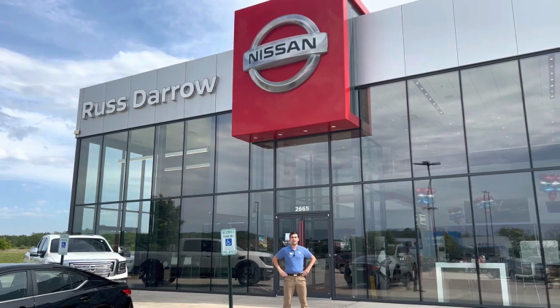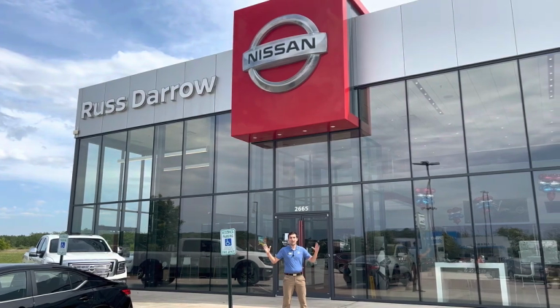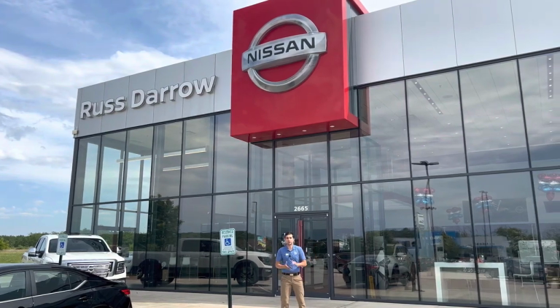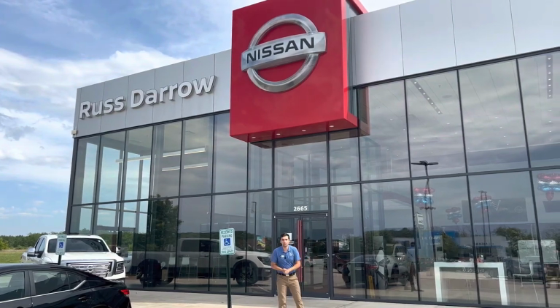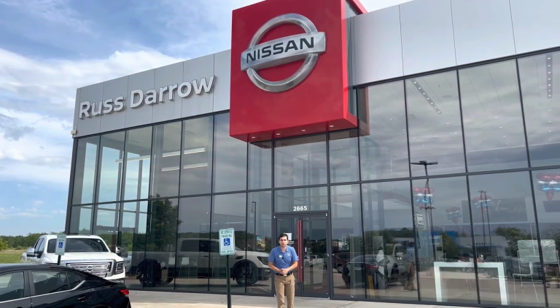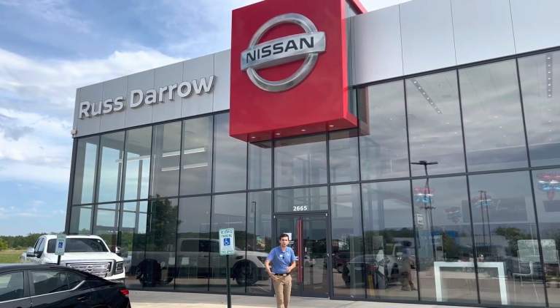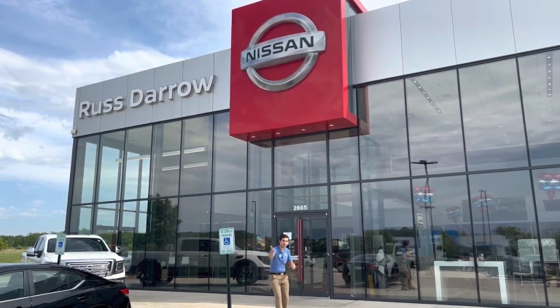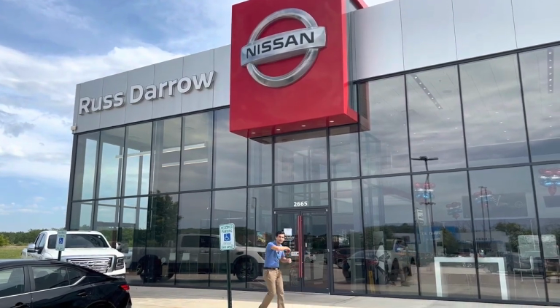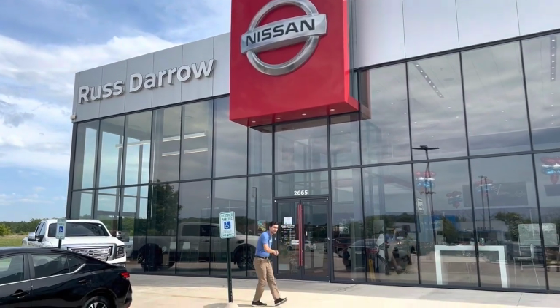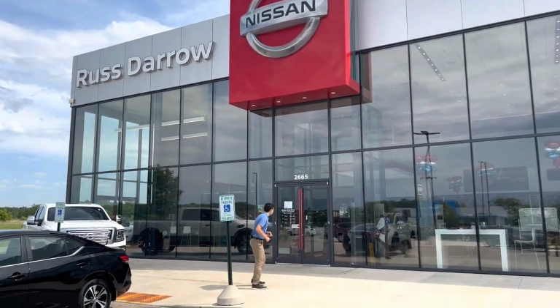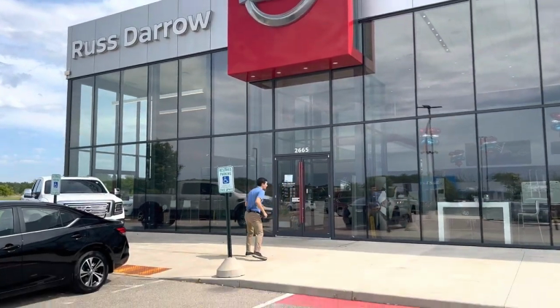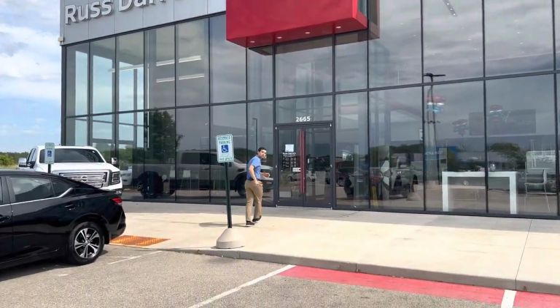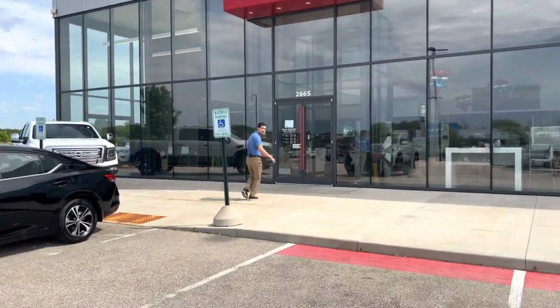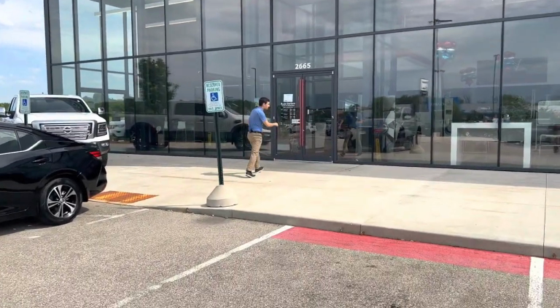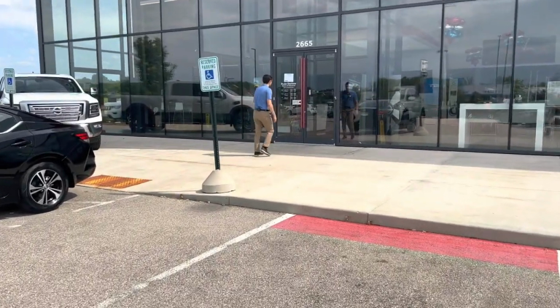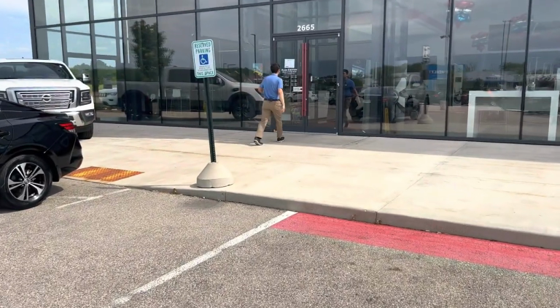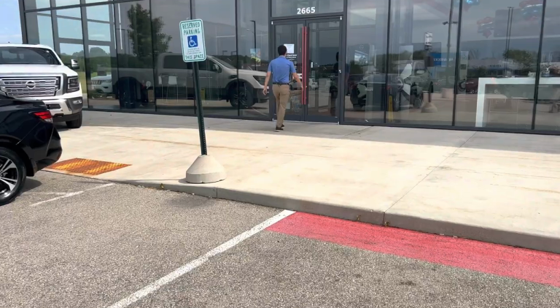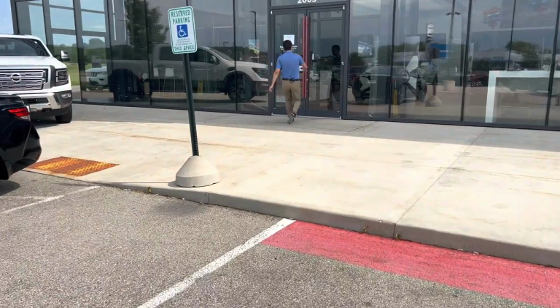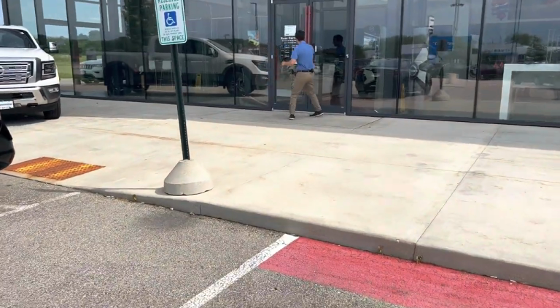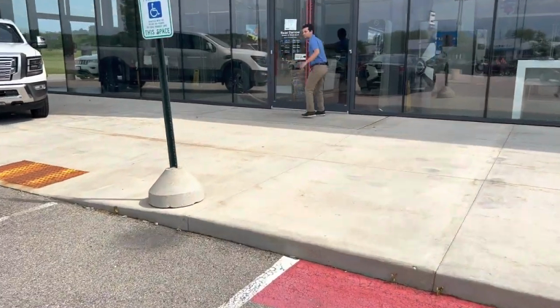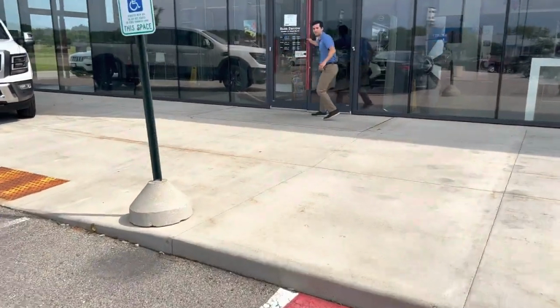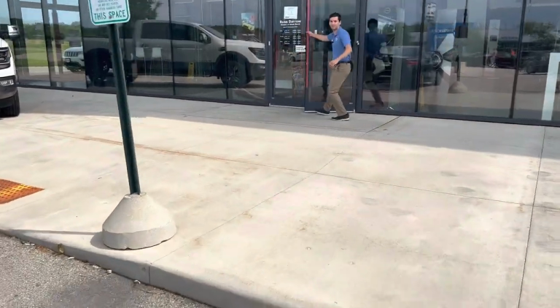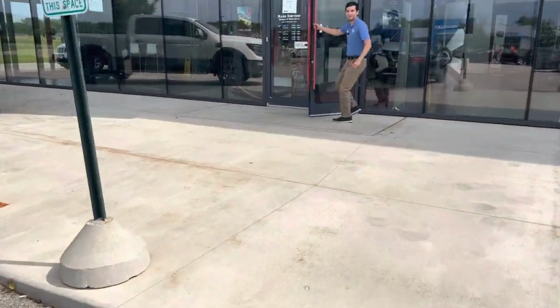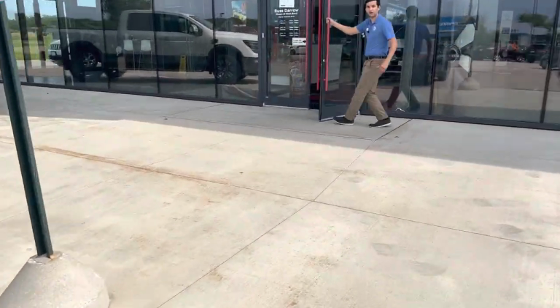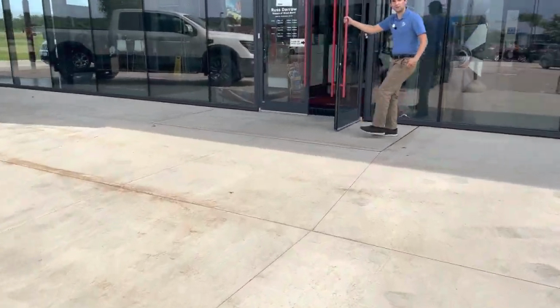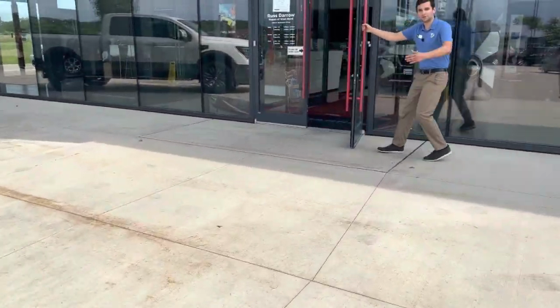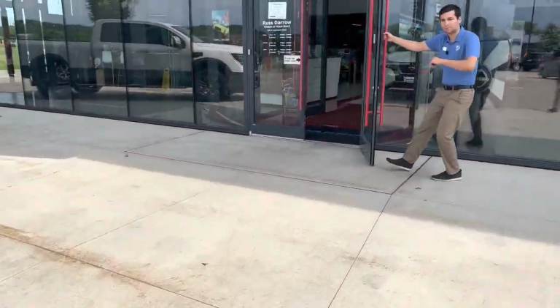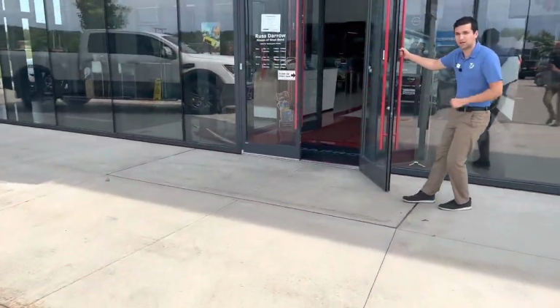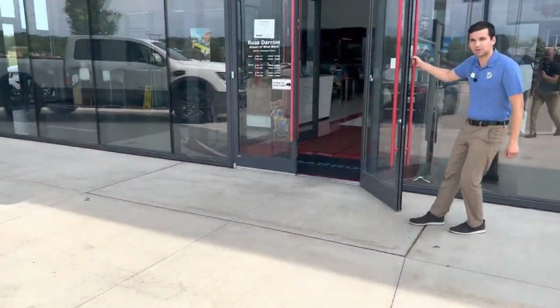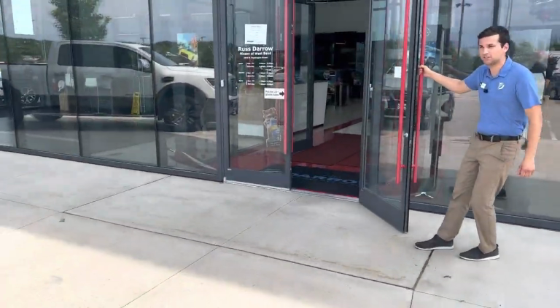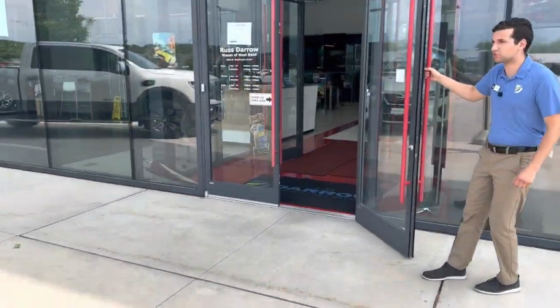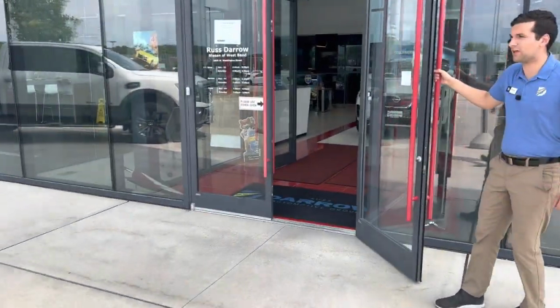Hey guys, Drake from Rust Air Nissan of West Bend. Come follow me, I want to show you around the place. You've seen all the videos — about time you come see it for yourself.